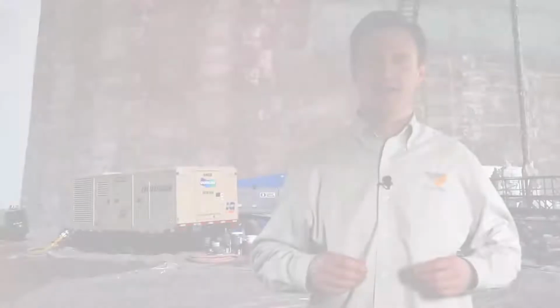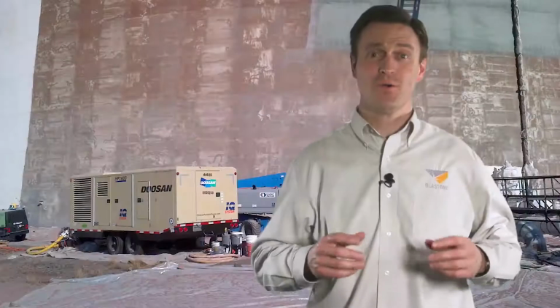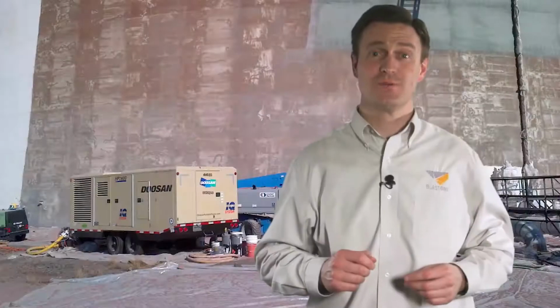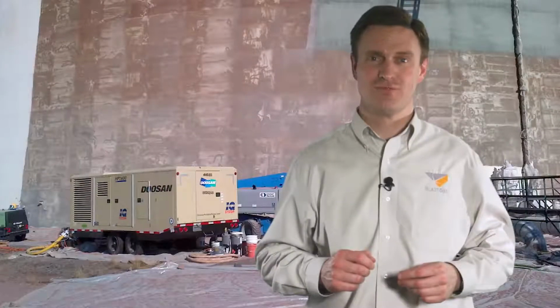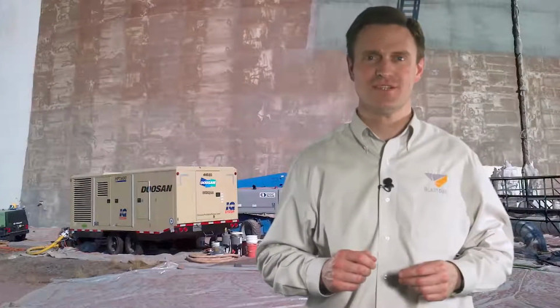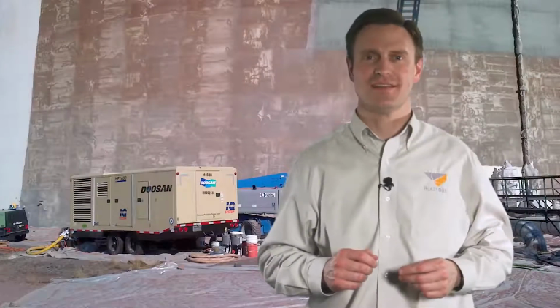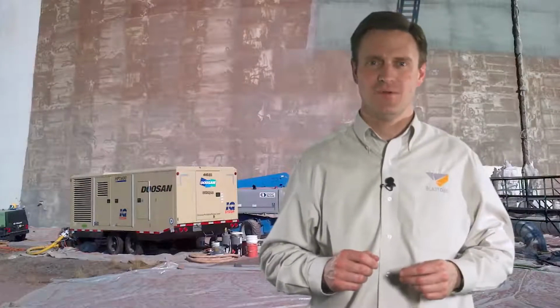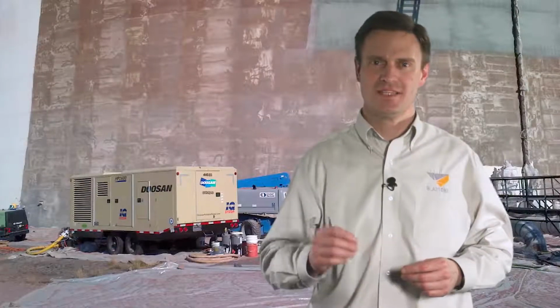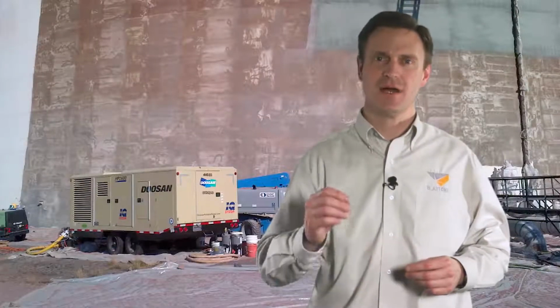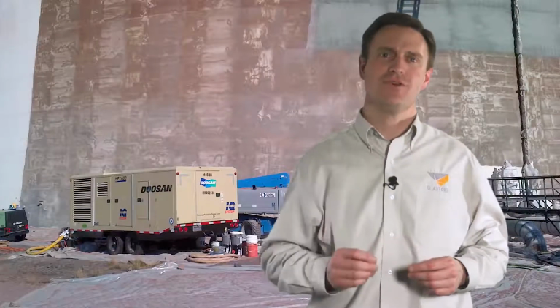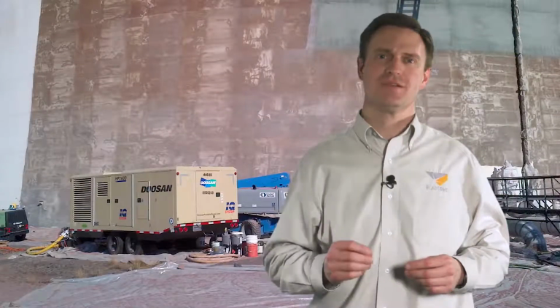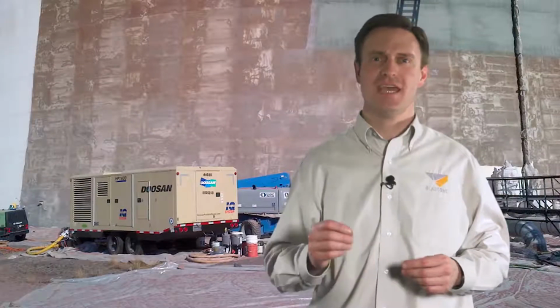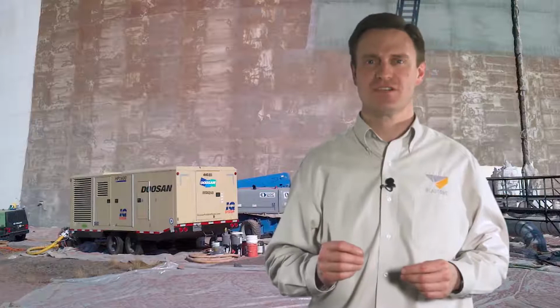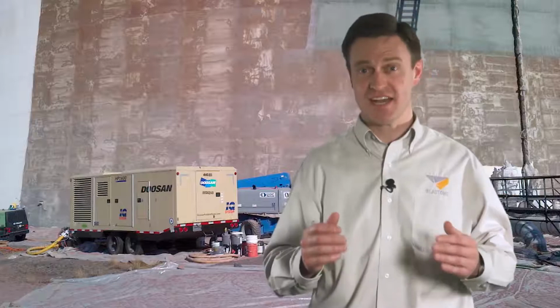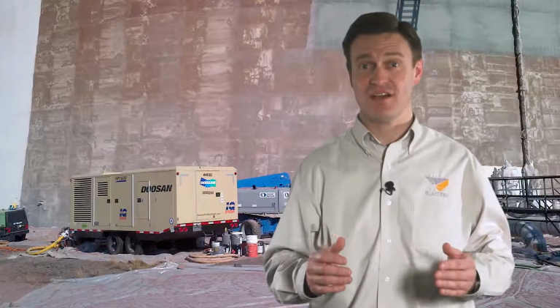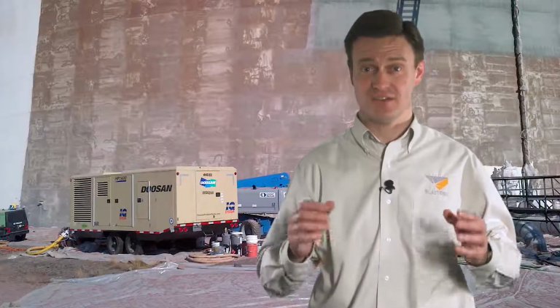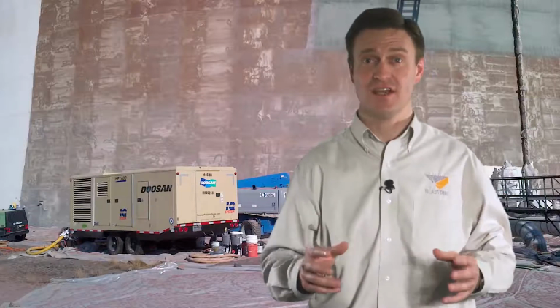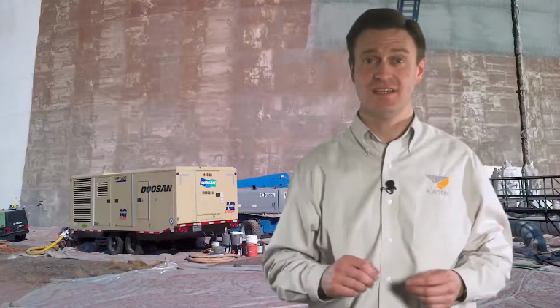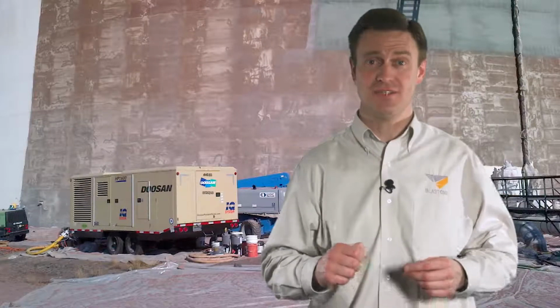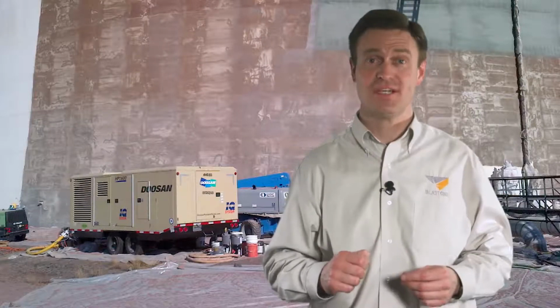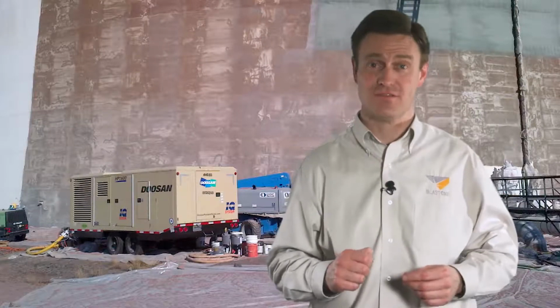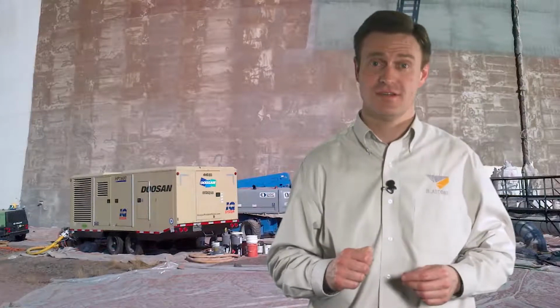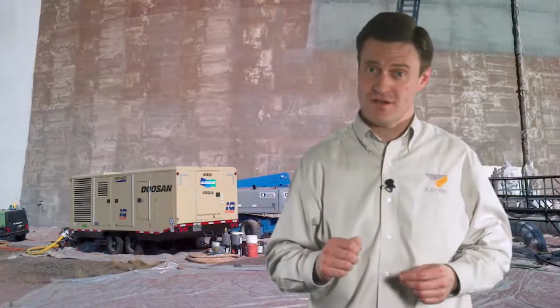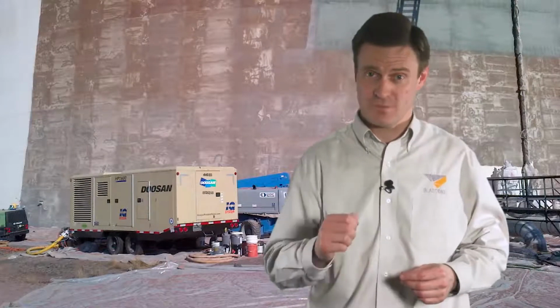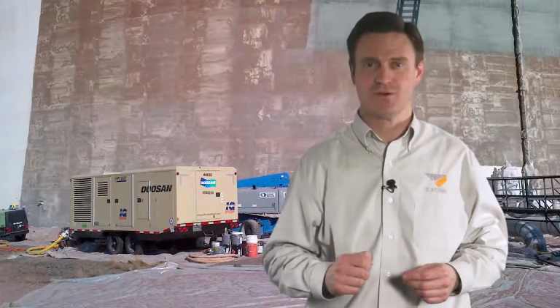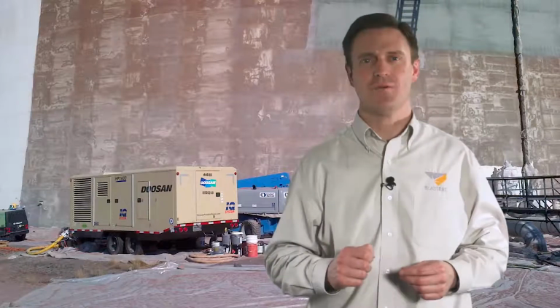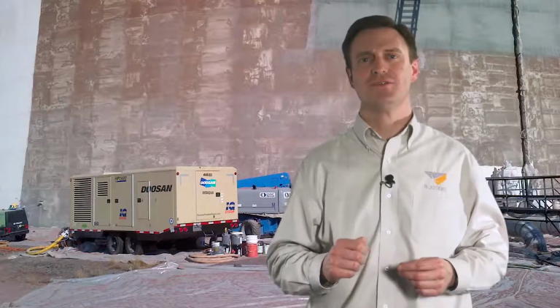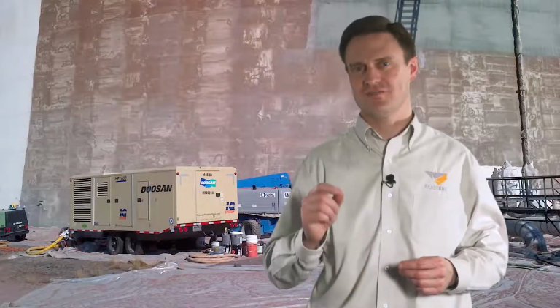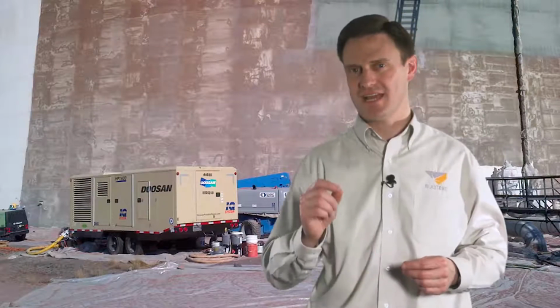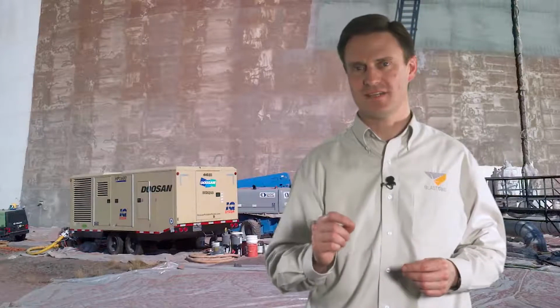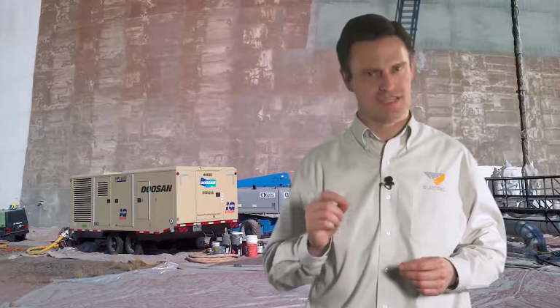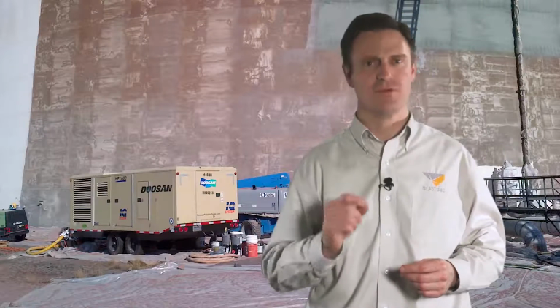Hello and welcome to this week's Primed Insight. We see so many blasting projects where the air compressor is undersized and the contractor is losing his profits. So this week we're talking about why choosing the correct air compressor is so important.